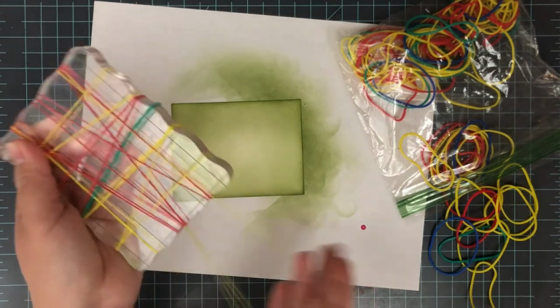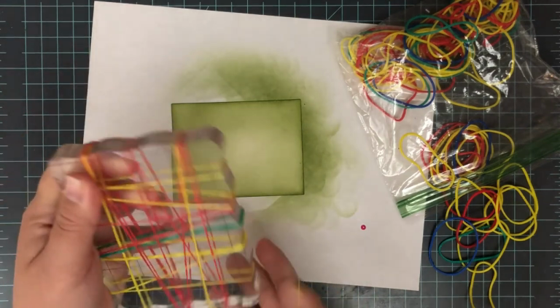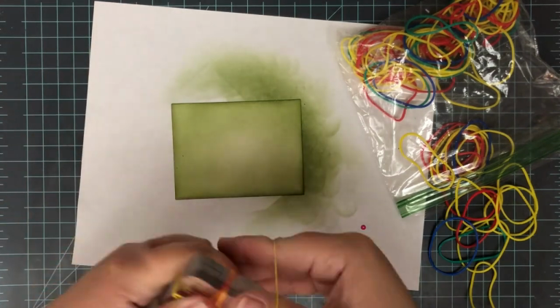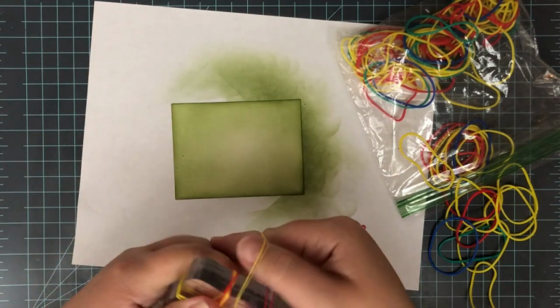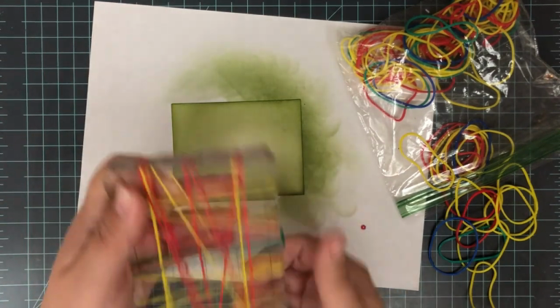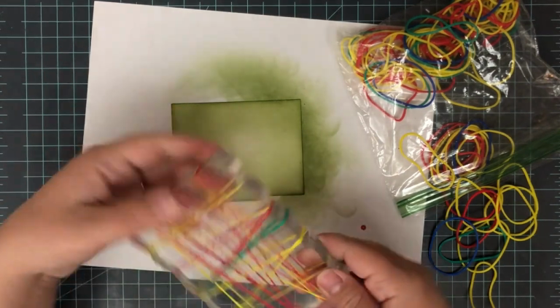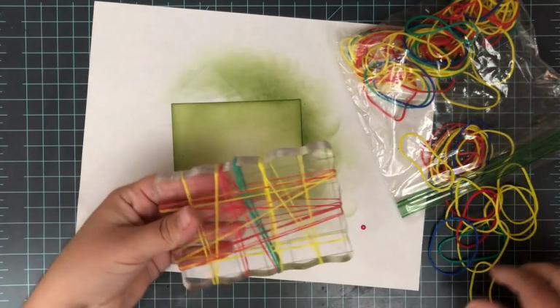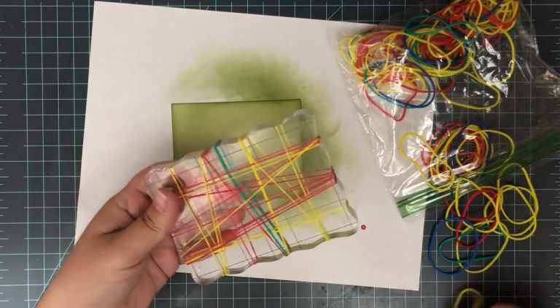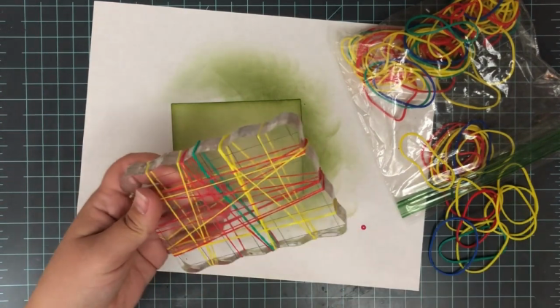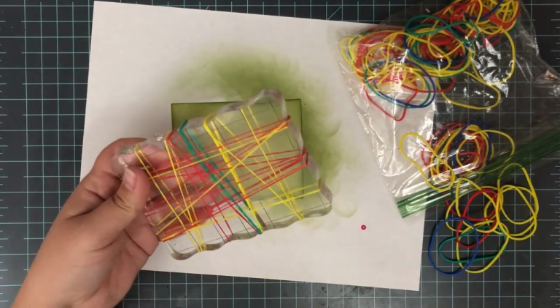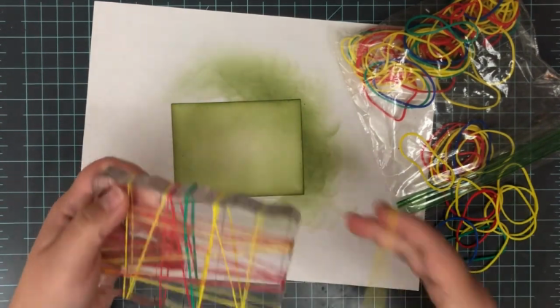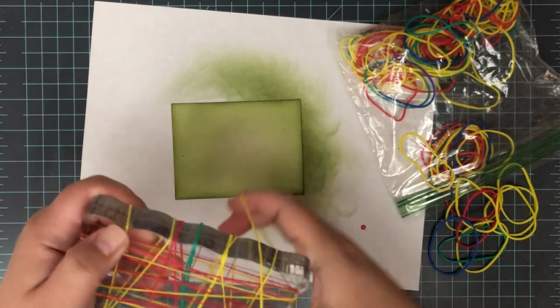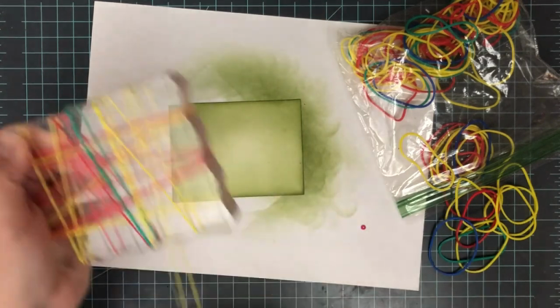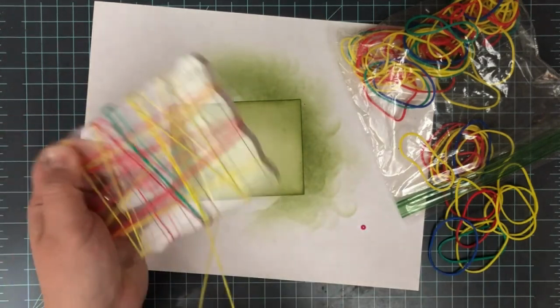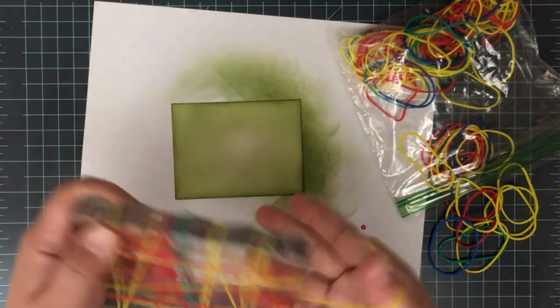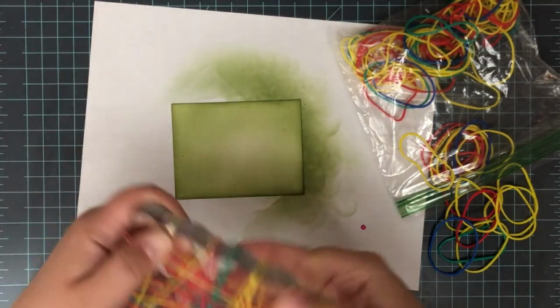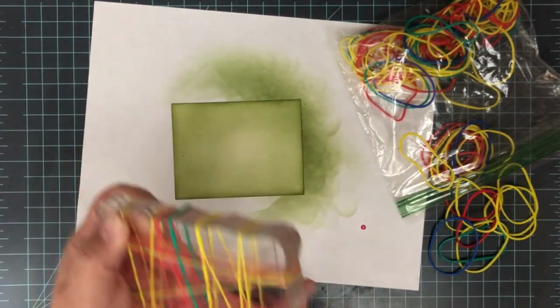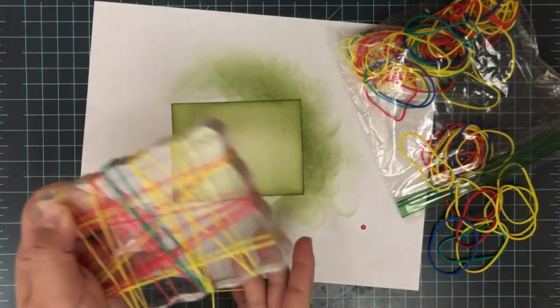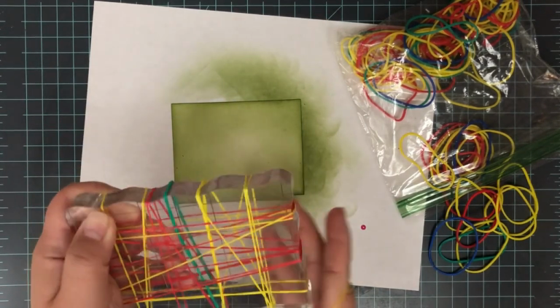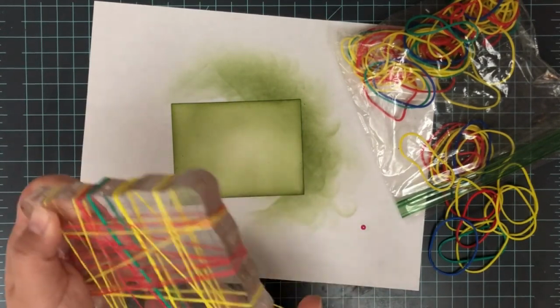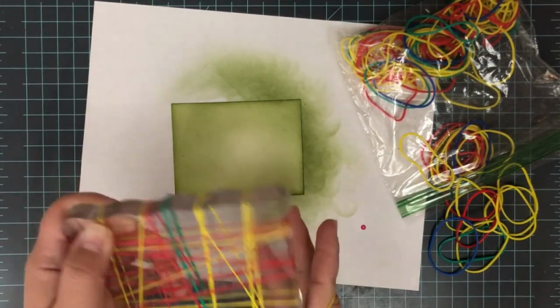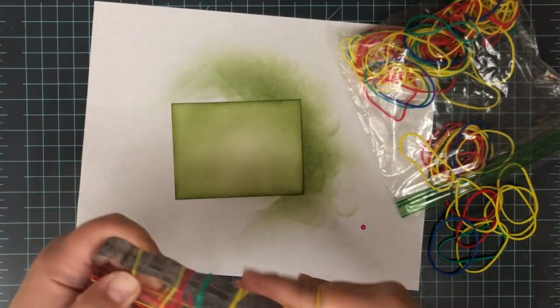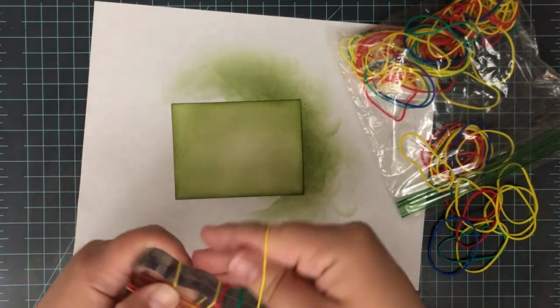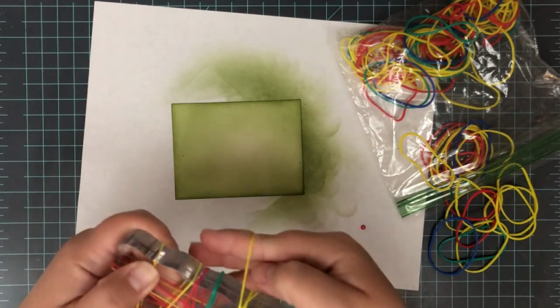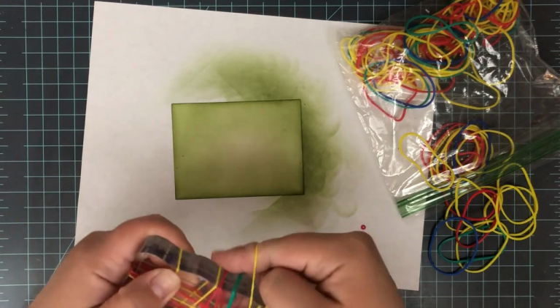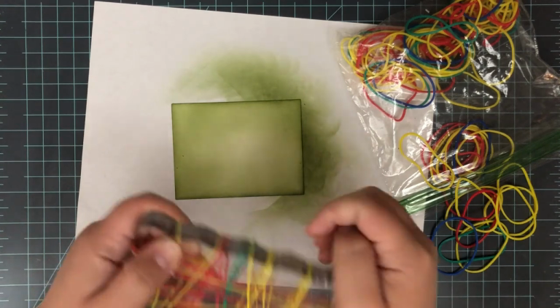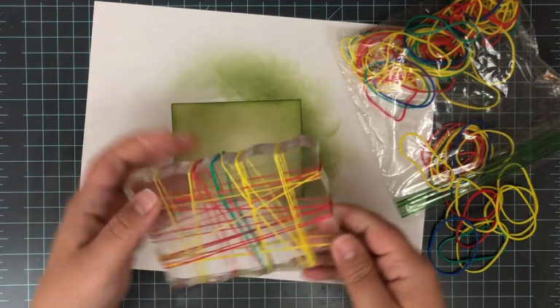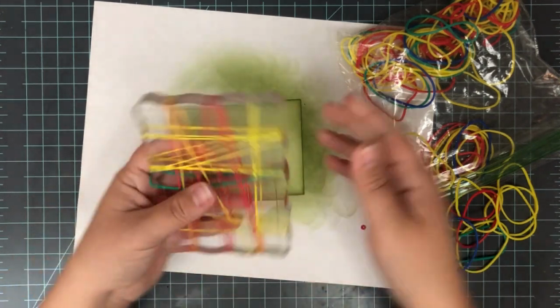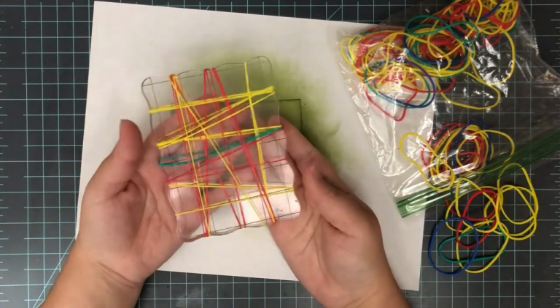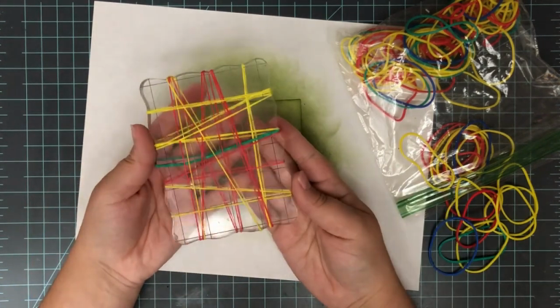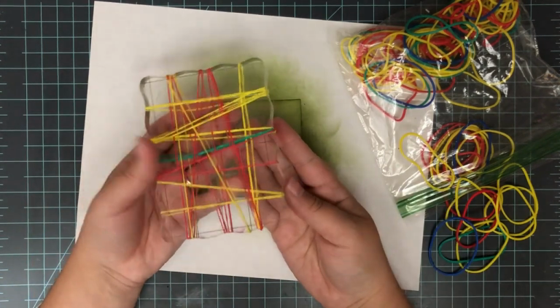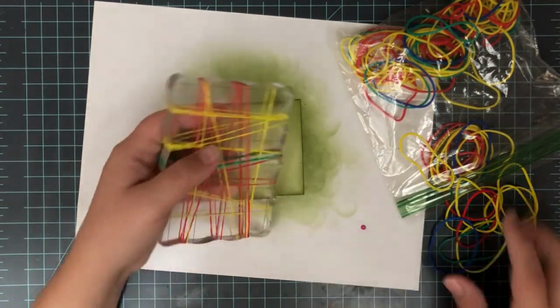I'll wrap a few more around, making sure I don't snap myself in the process, and making sure I don't create too much bulk in any one spot — so spreading them out a little bit. Once I have this how I want it, it's time to start stamping.